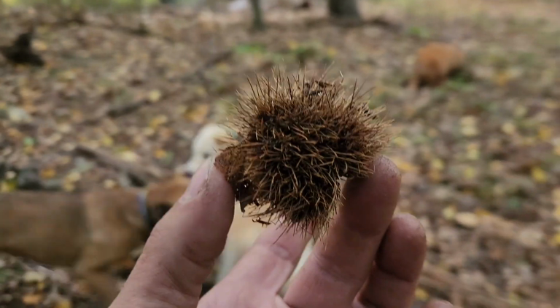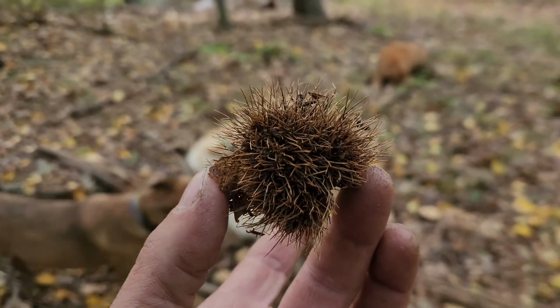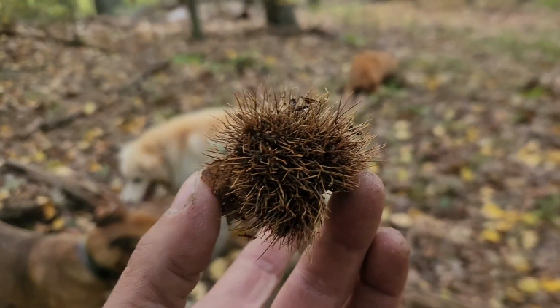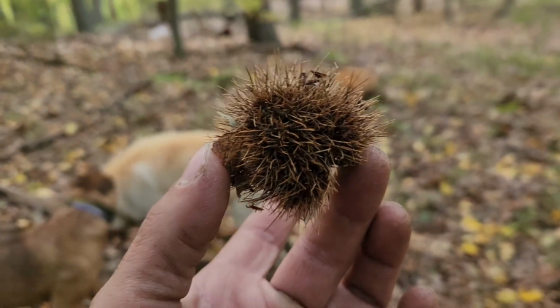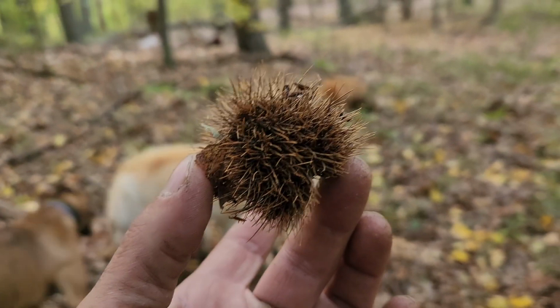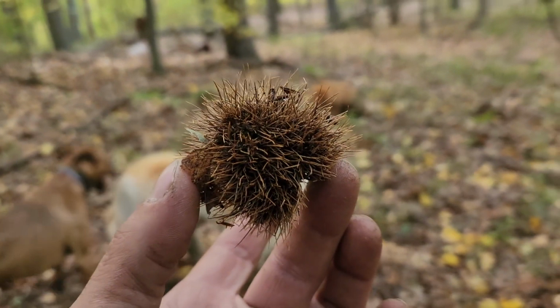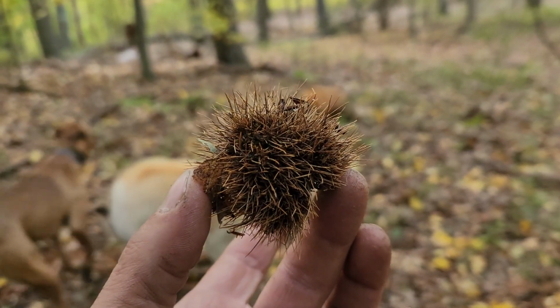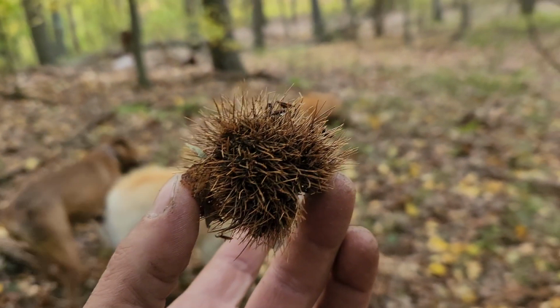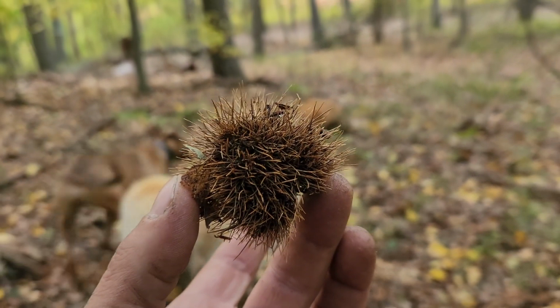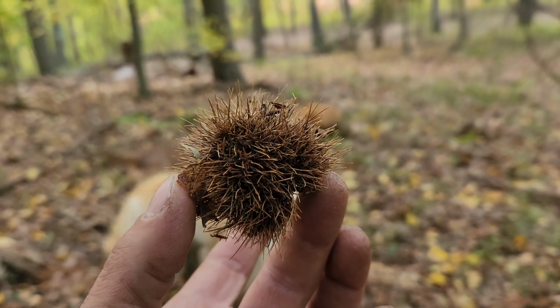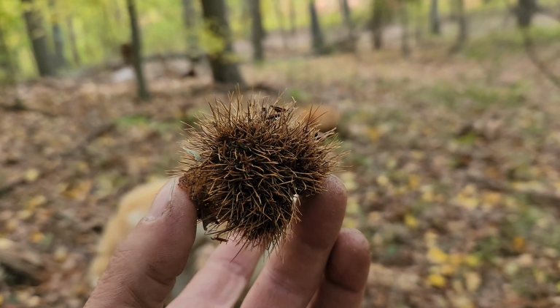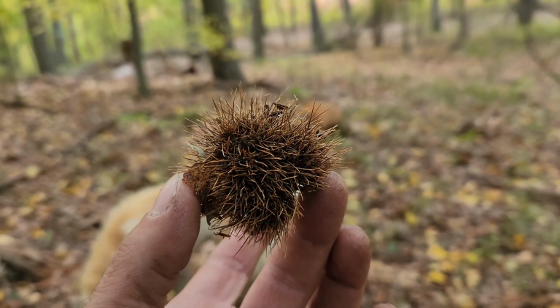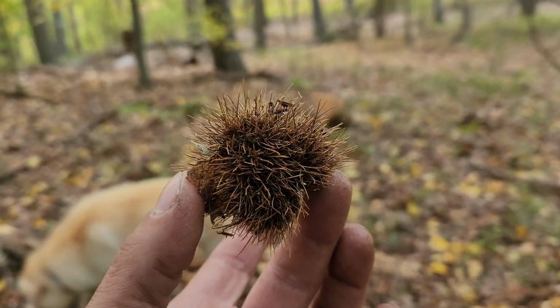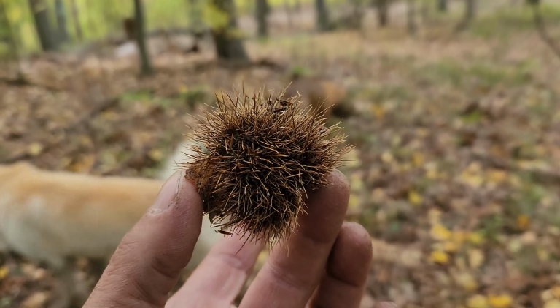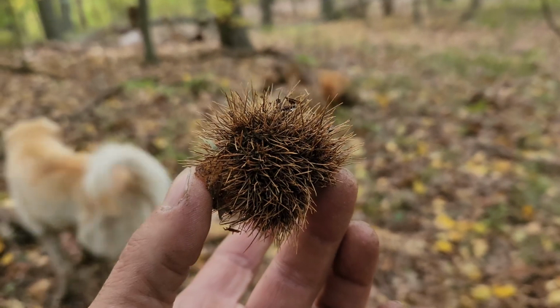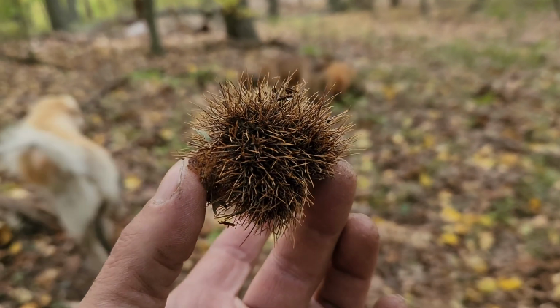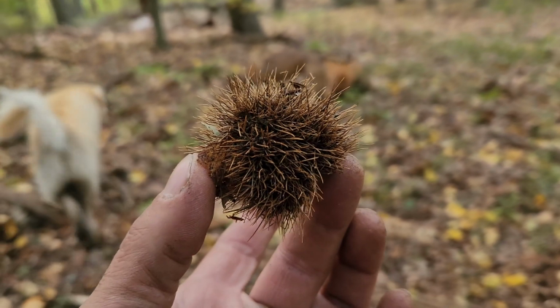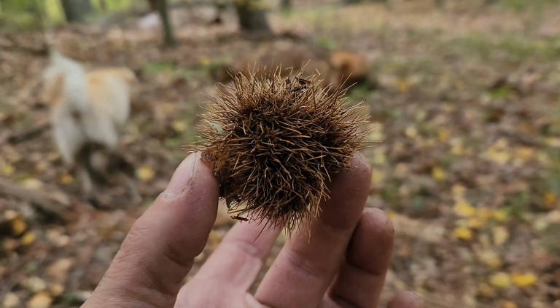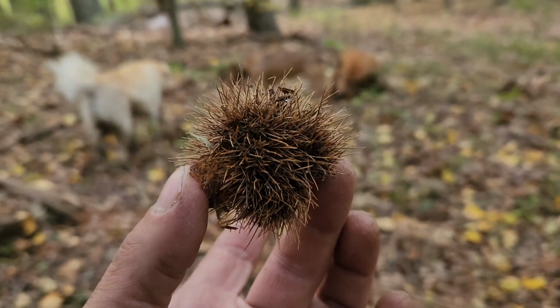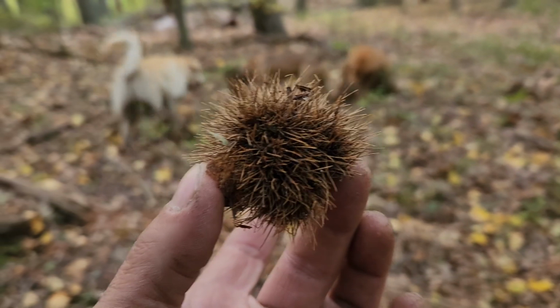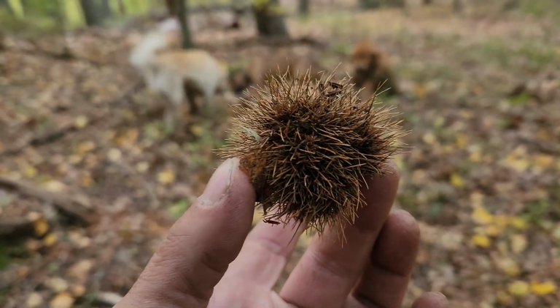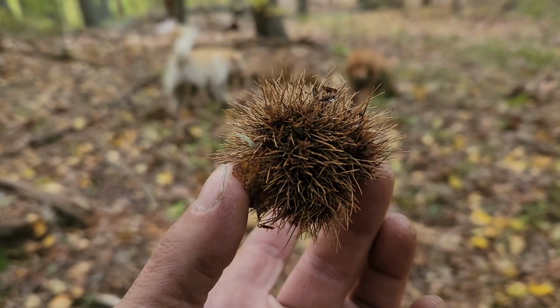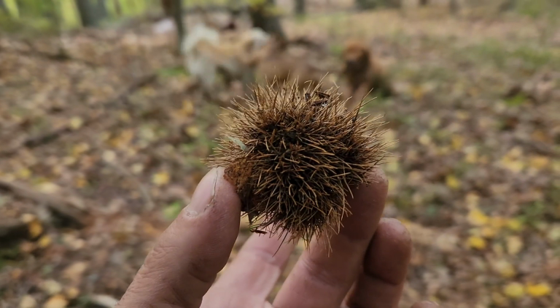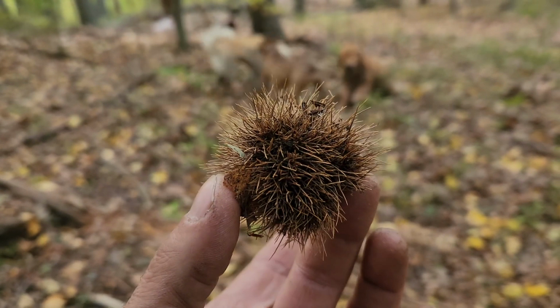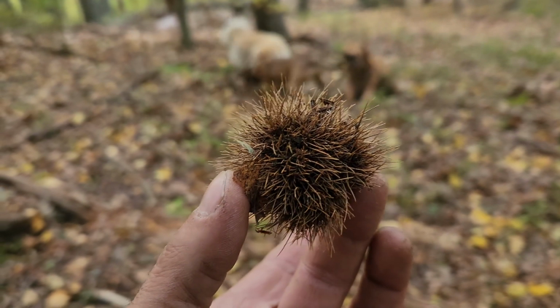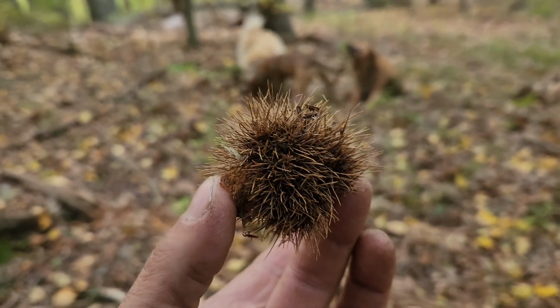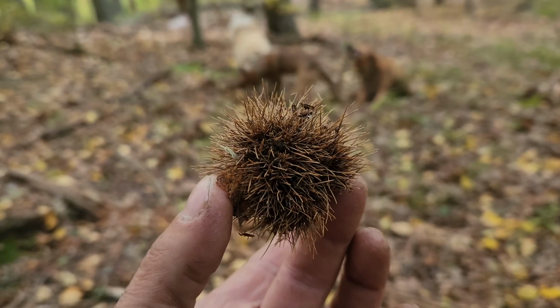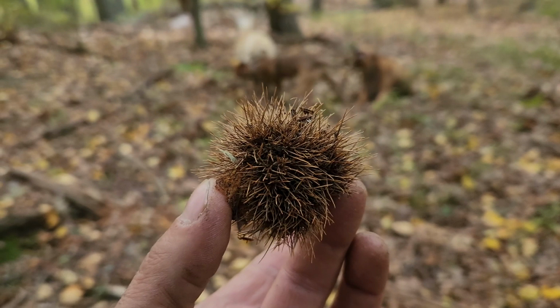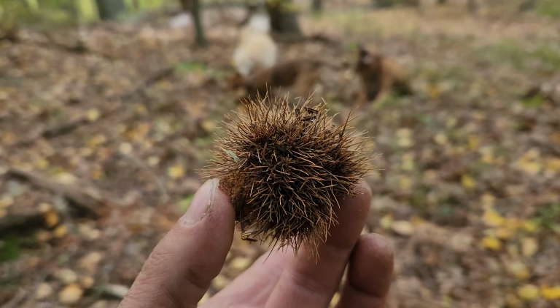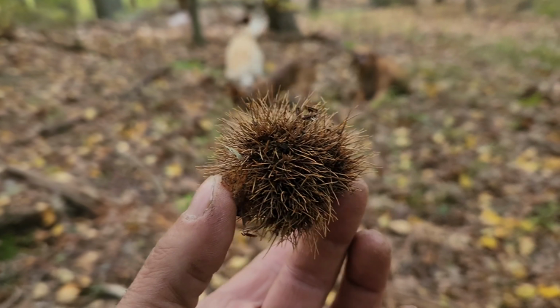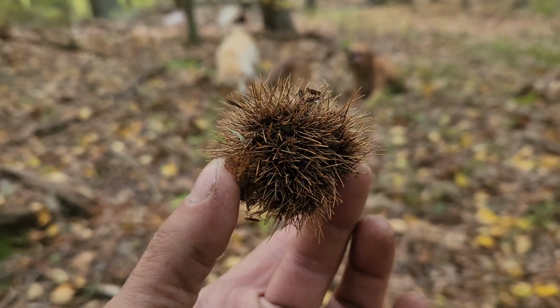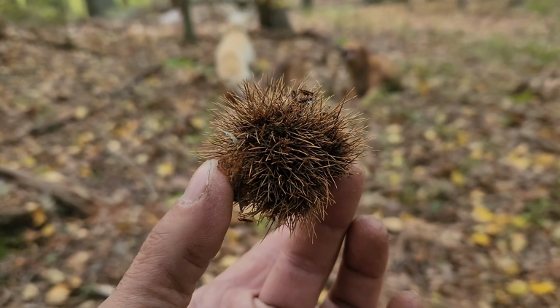But guess what happened? Between 1900 and 1940, they all died — all five billion American chestnut trees completely died from a fungus.